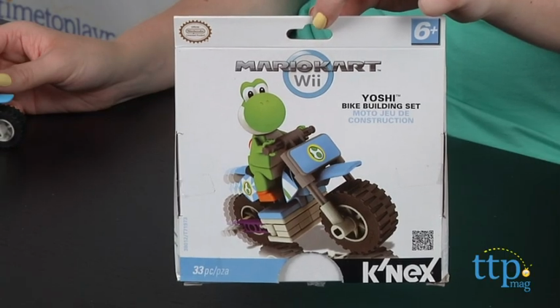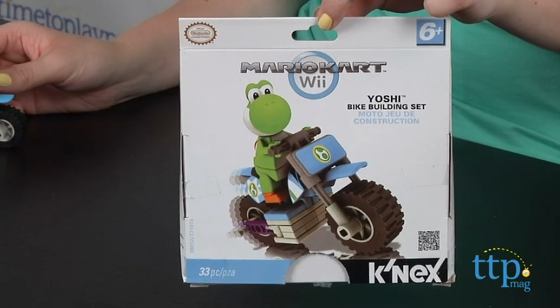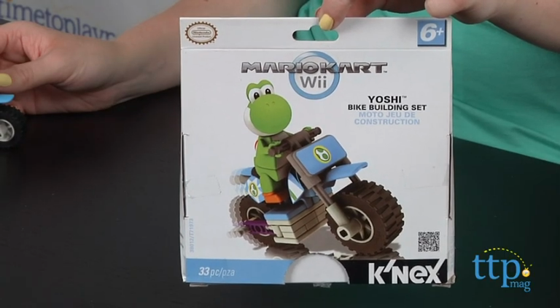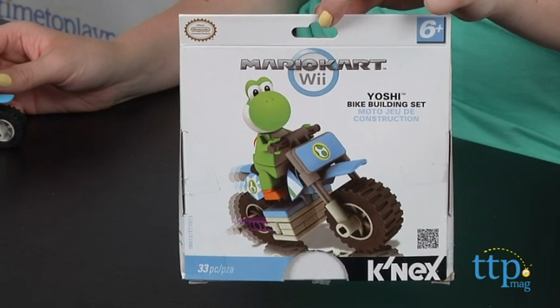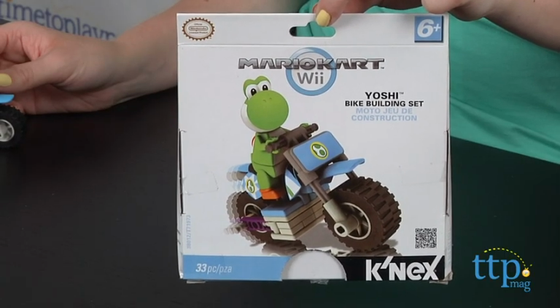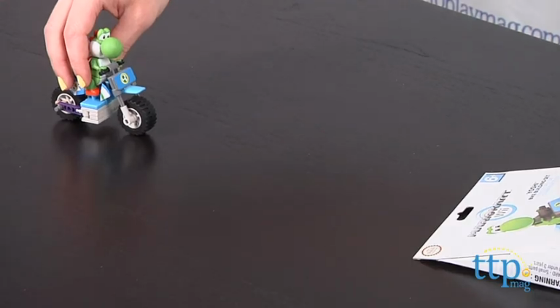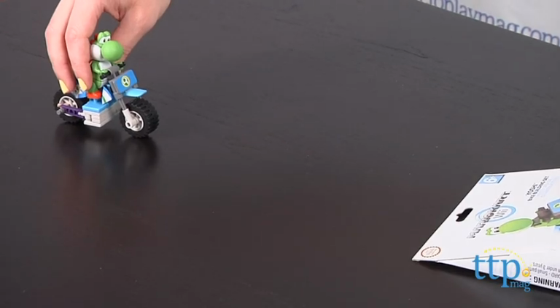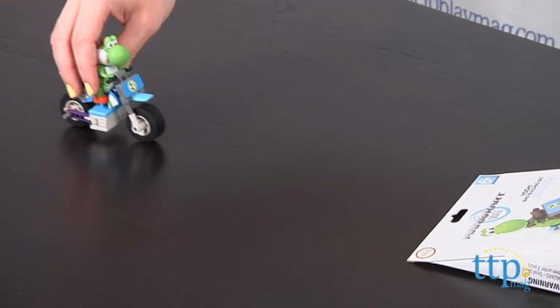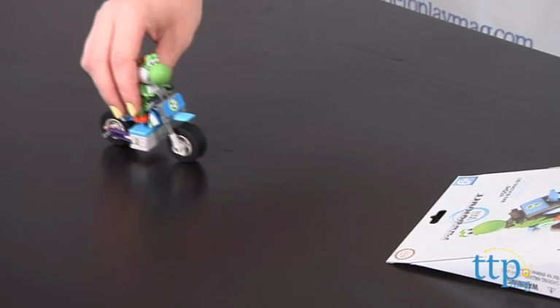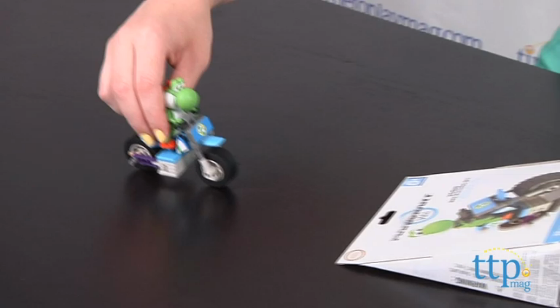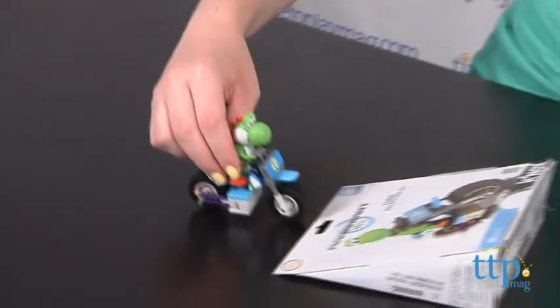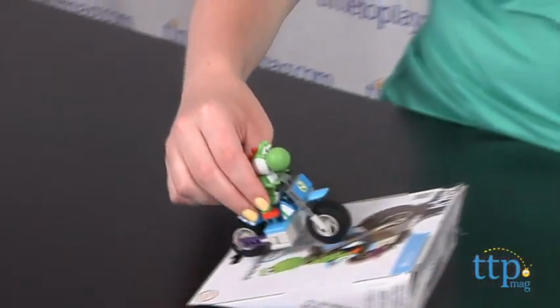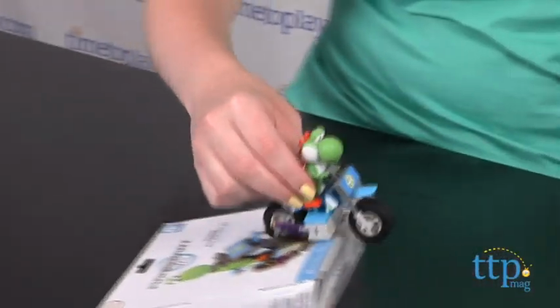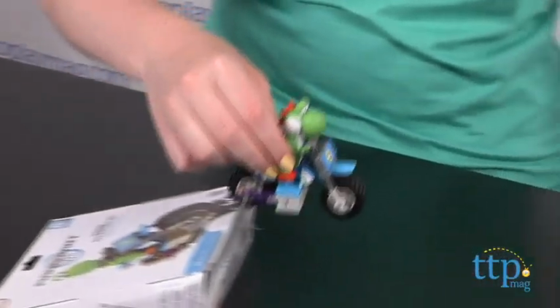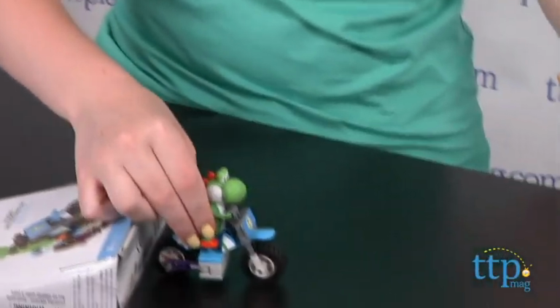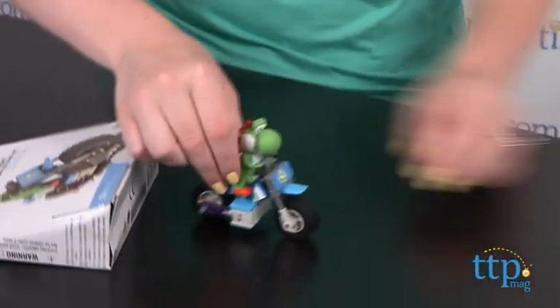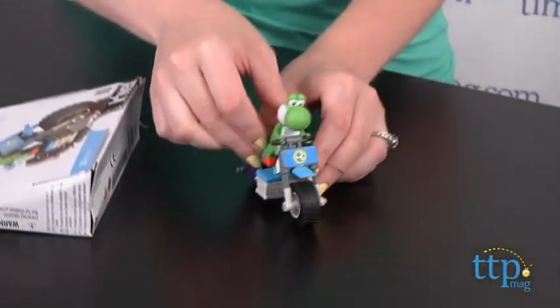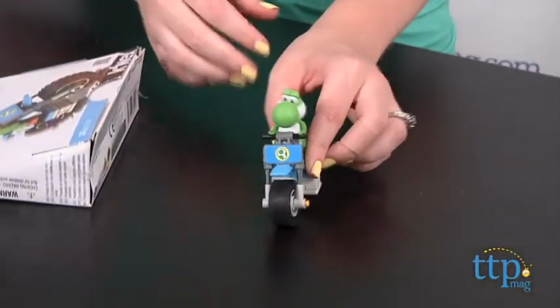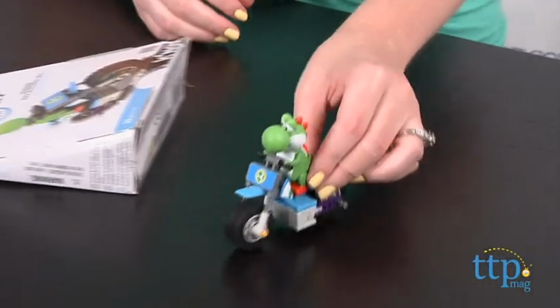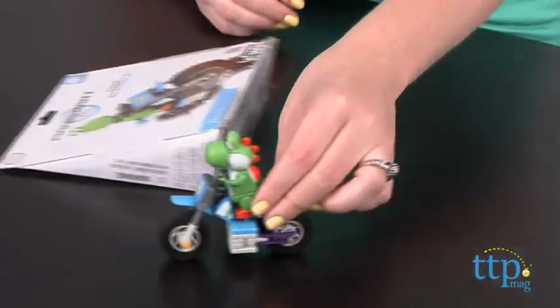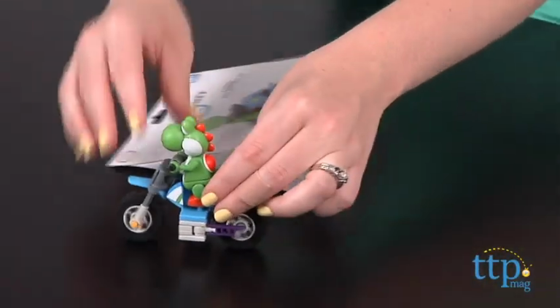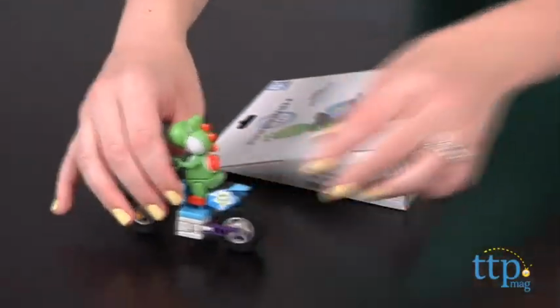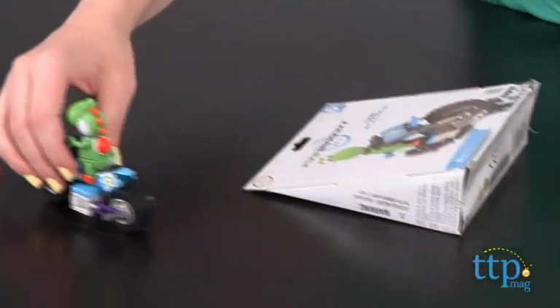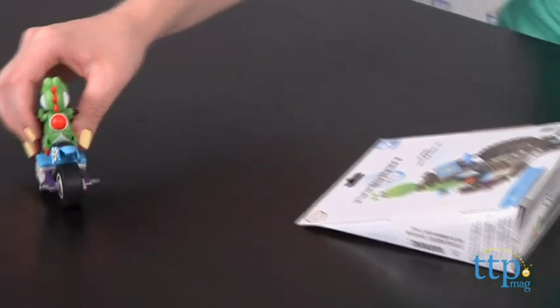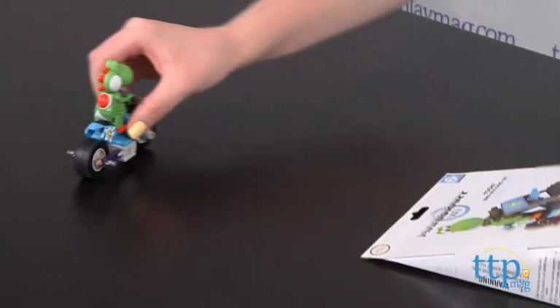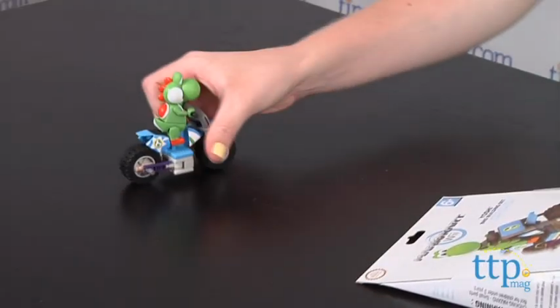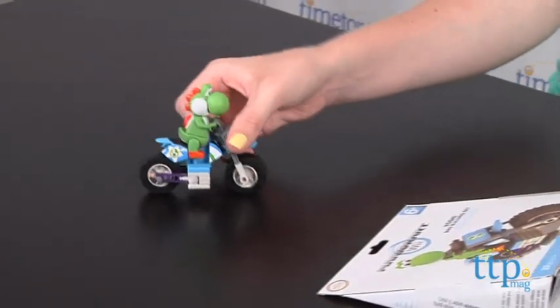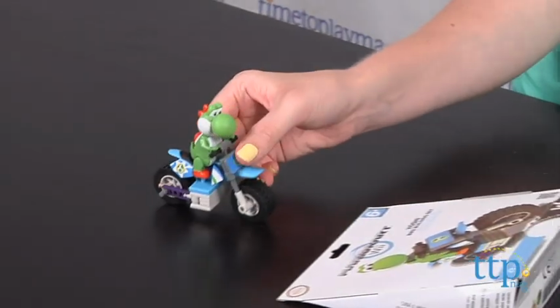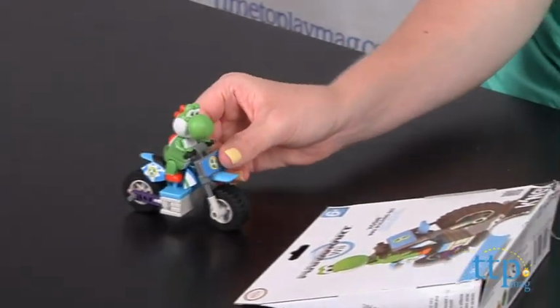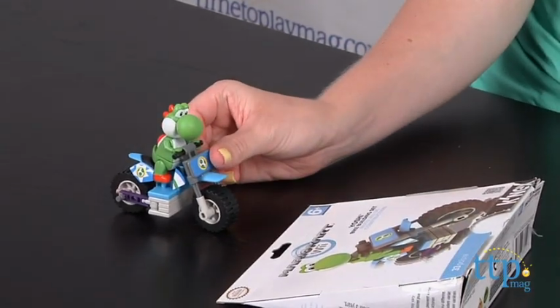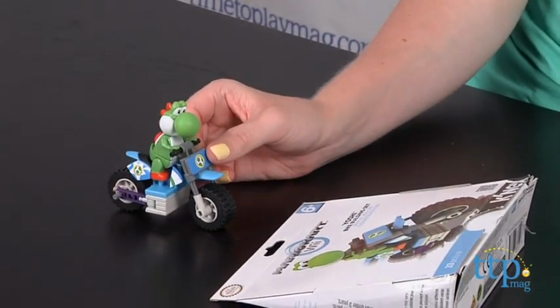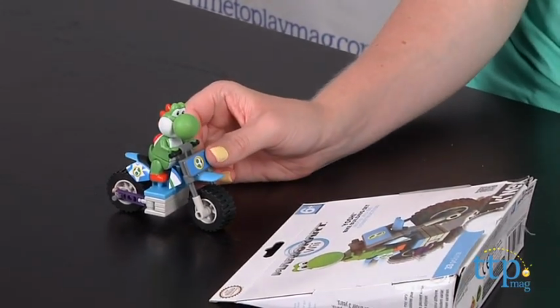Once this is built, Yoshi and his bike can be played with on its own, or along with other Mario Kart Wii kits, which are sold separately. Kids will definitely want to connect the other Mario Kart sets so that they can really play out a real Mario Kart Wii race.